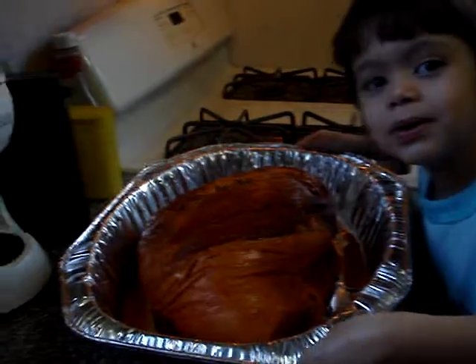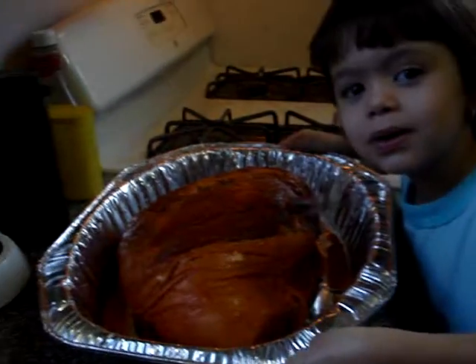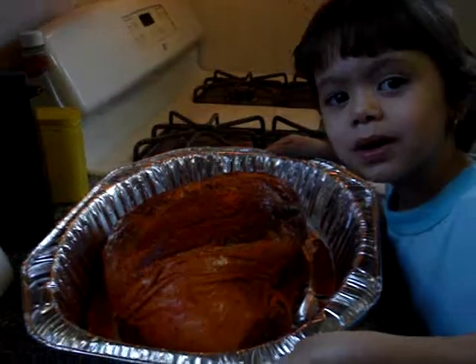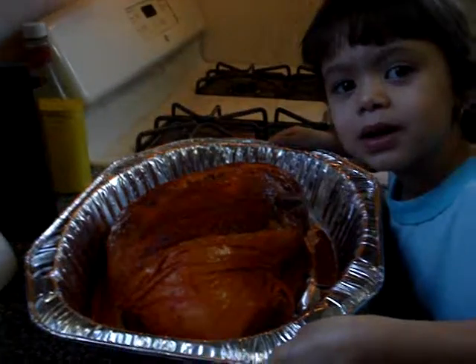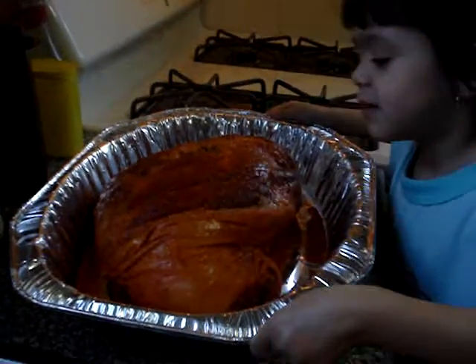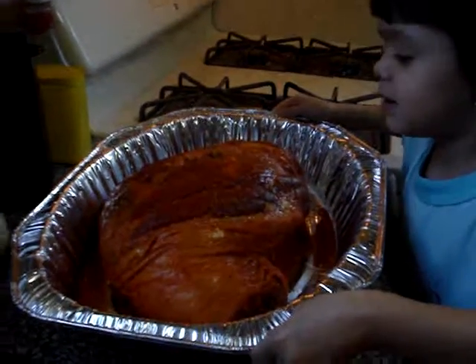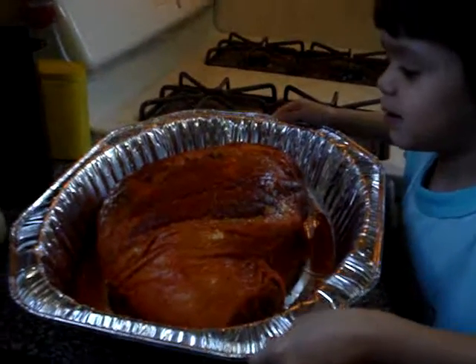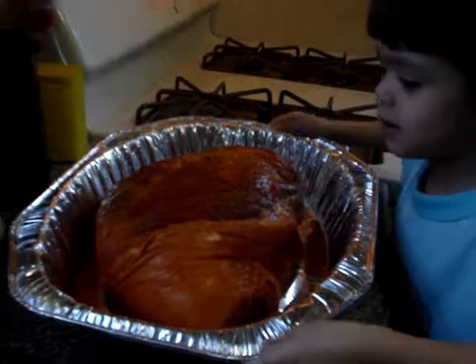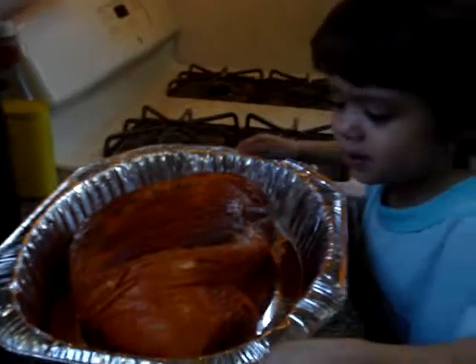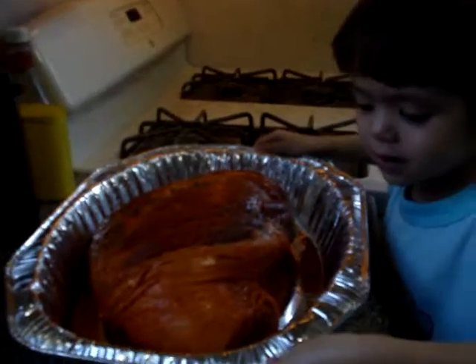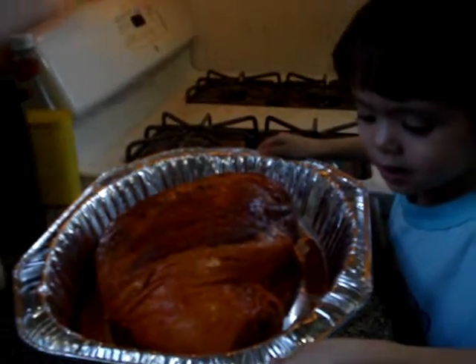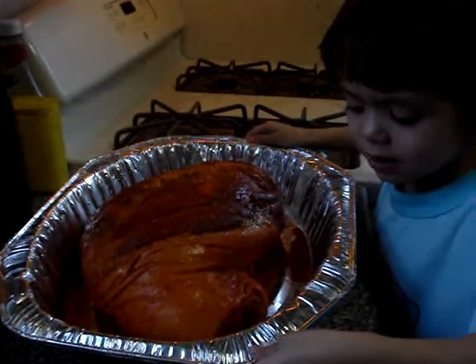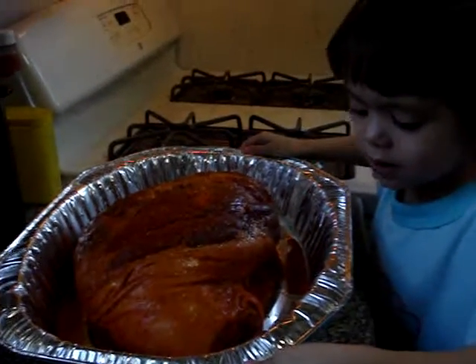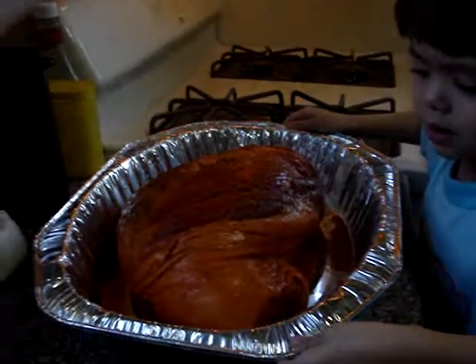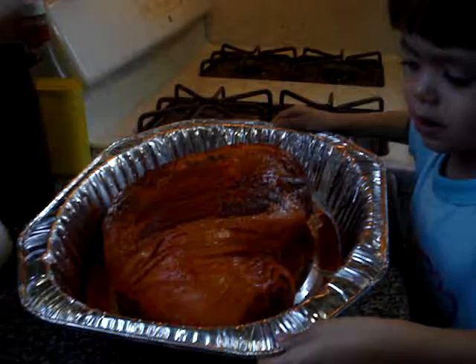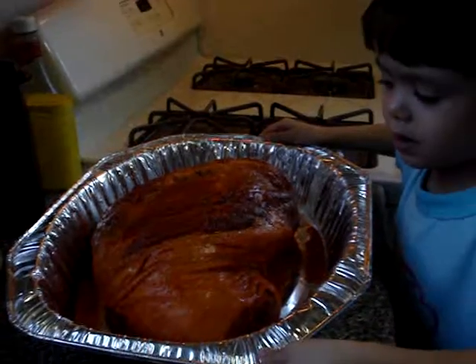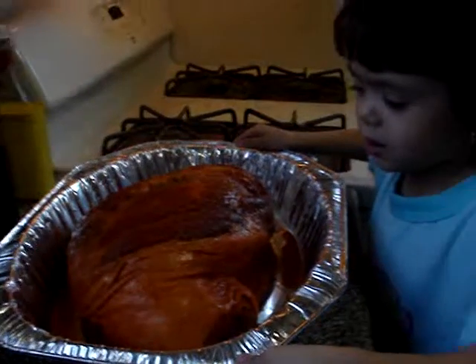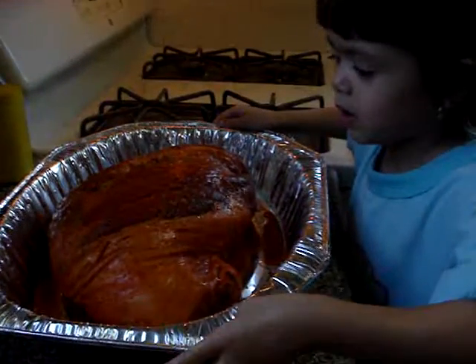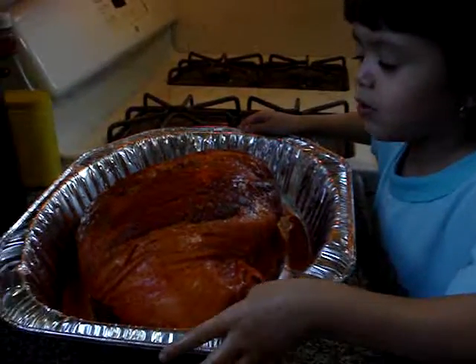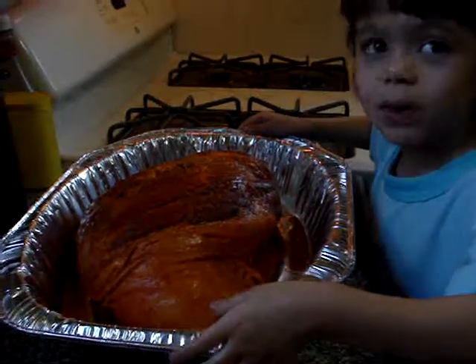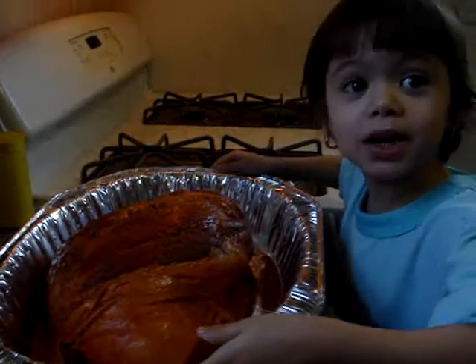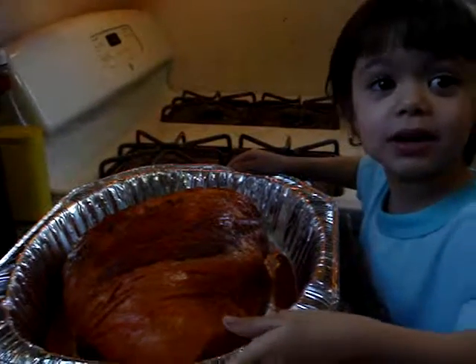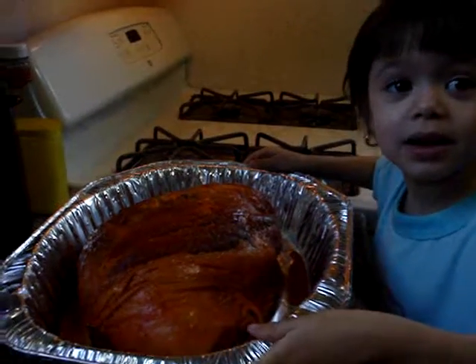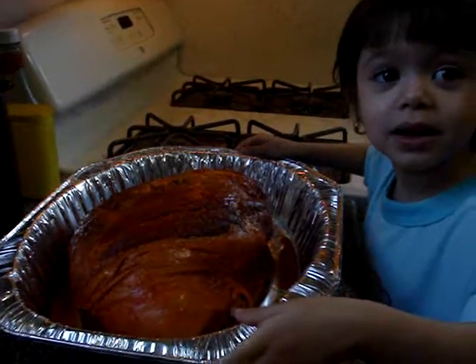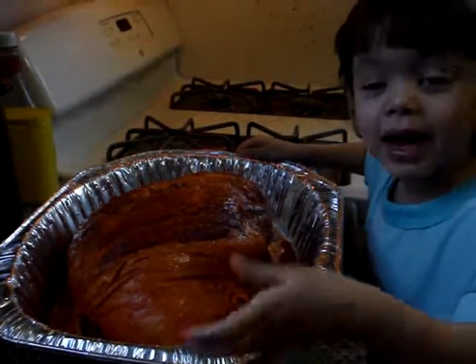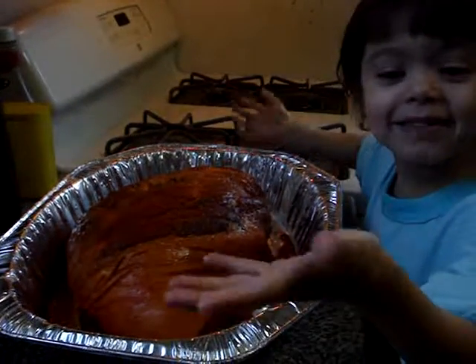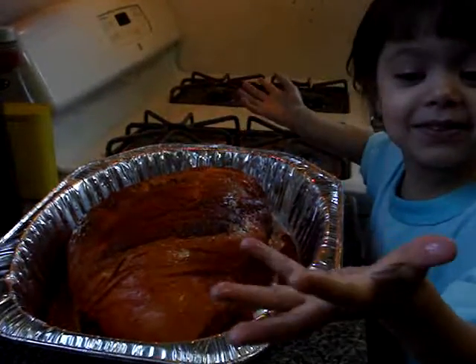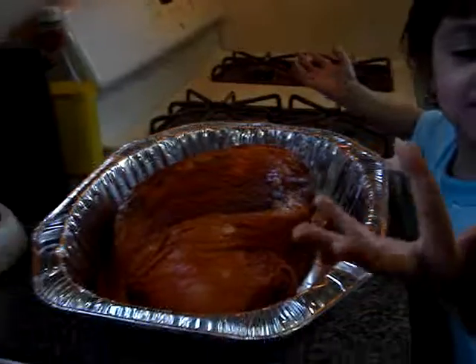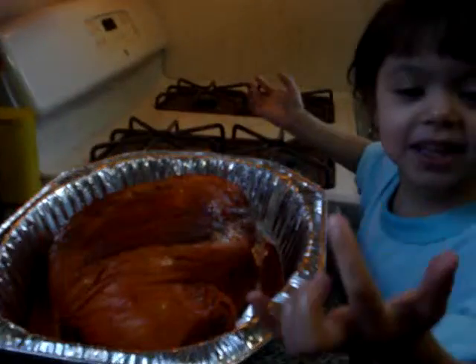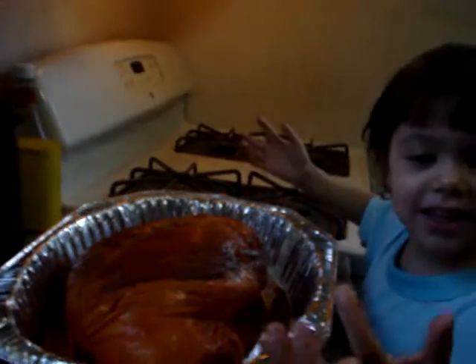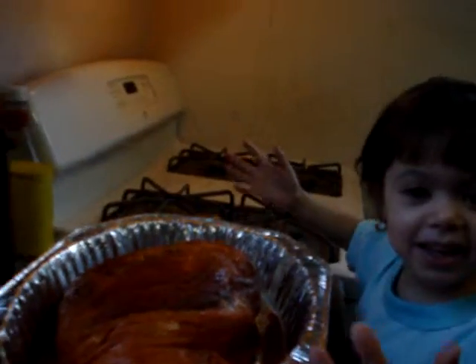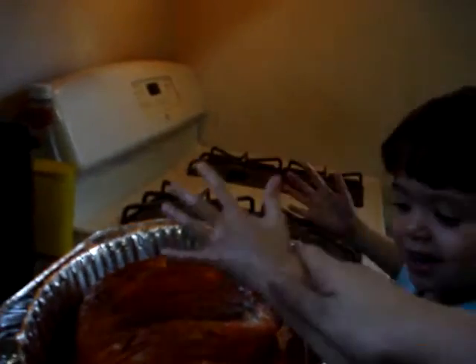You're going to do the meat. Mommy's going to put the brisket in the oven, so you got to rub the meat. Rub the meat? Rub the meat. I want to rub the meat. Go ahead, do it.